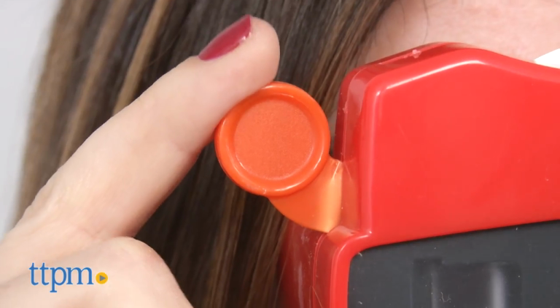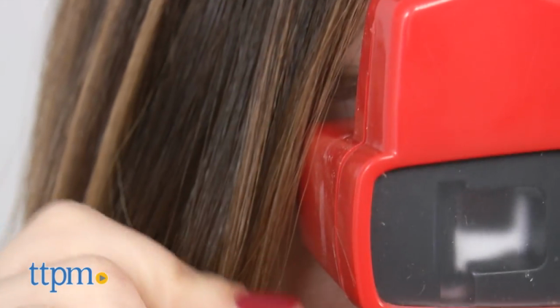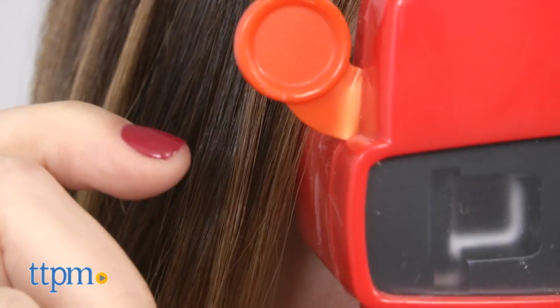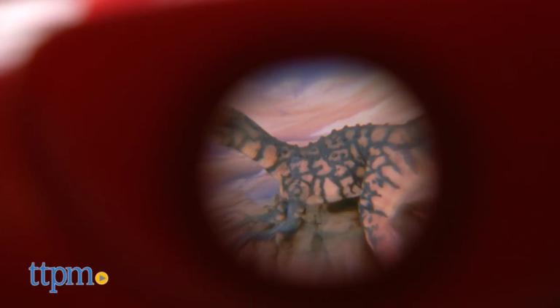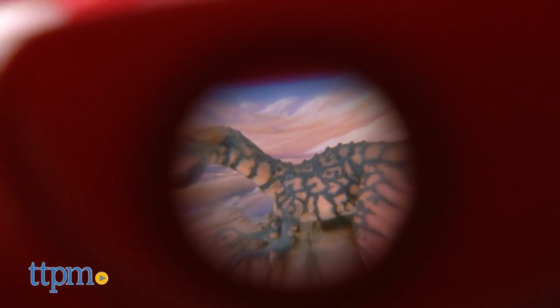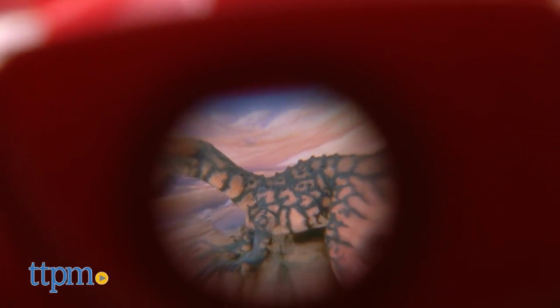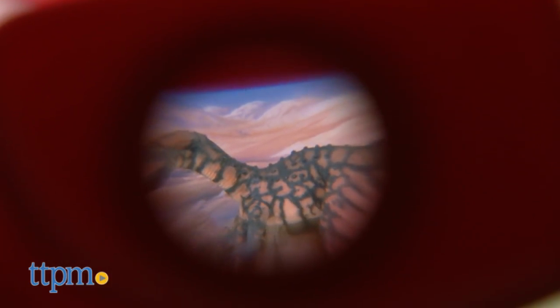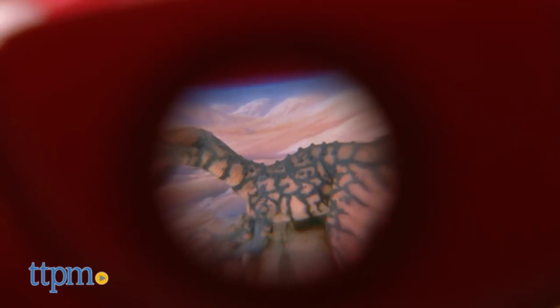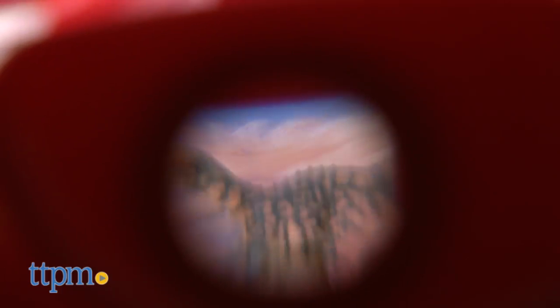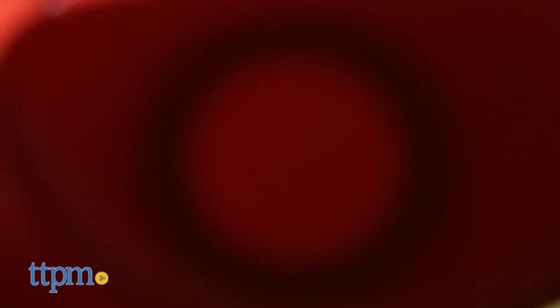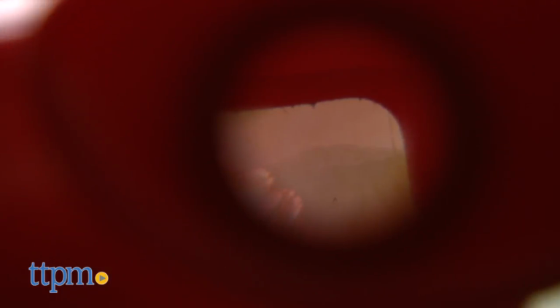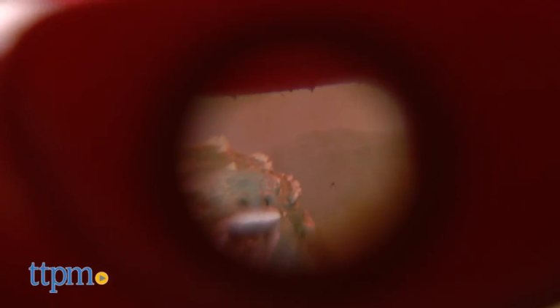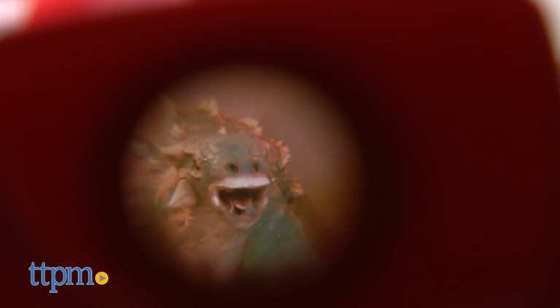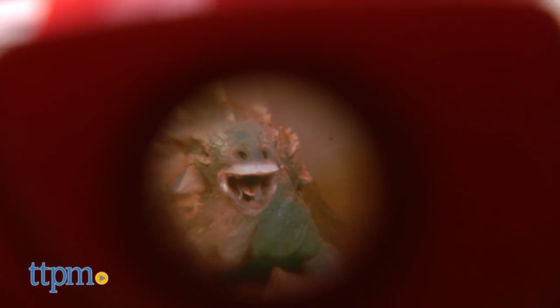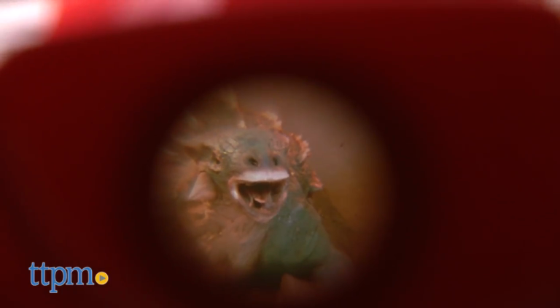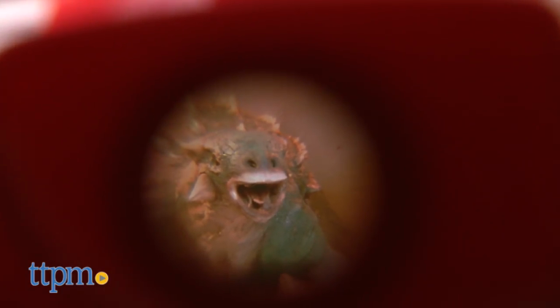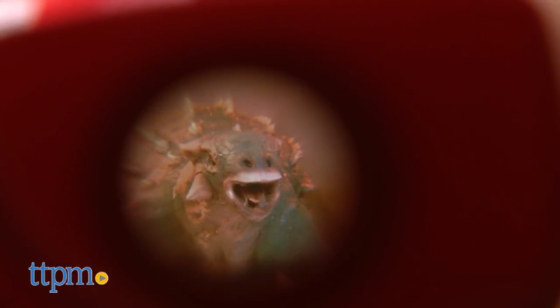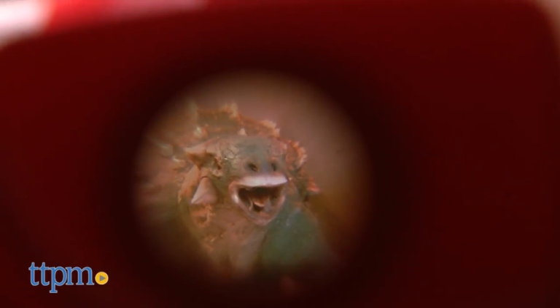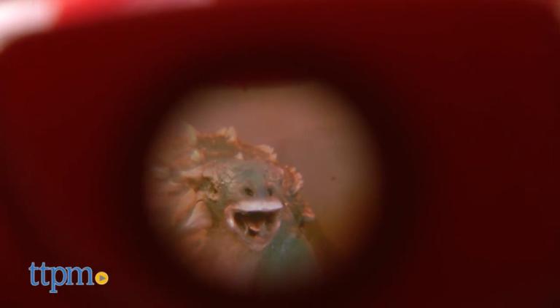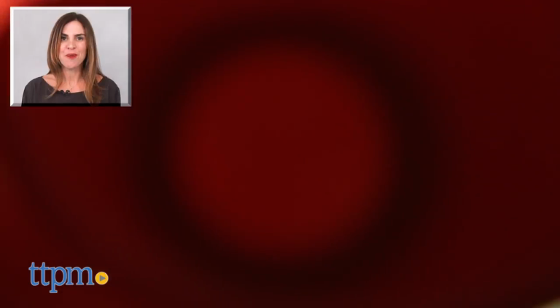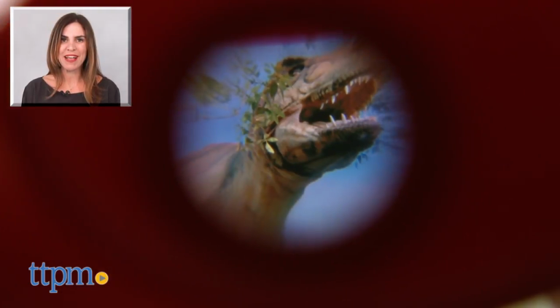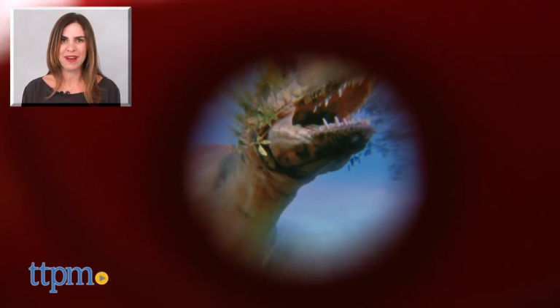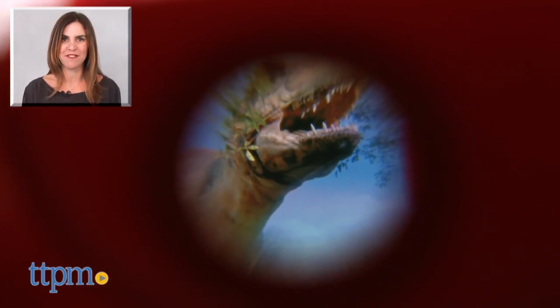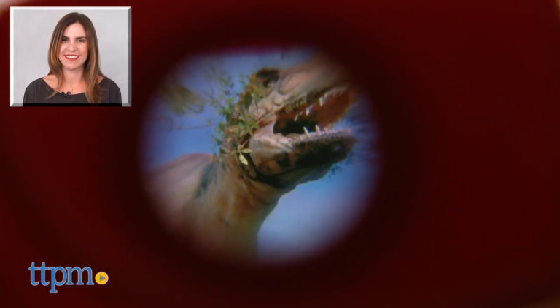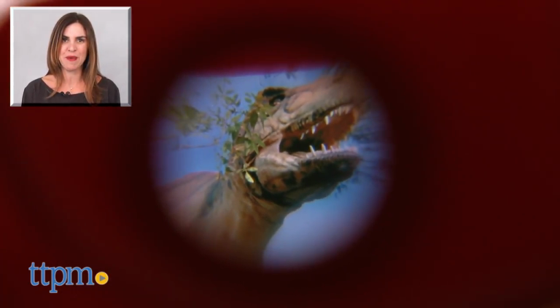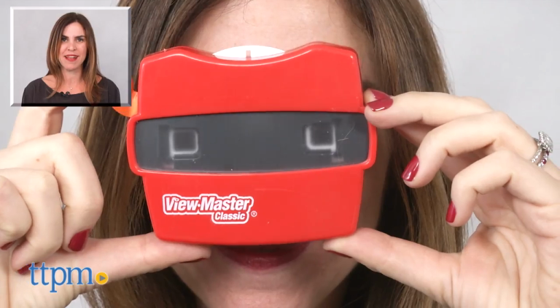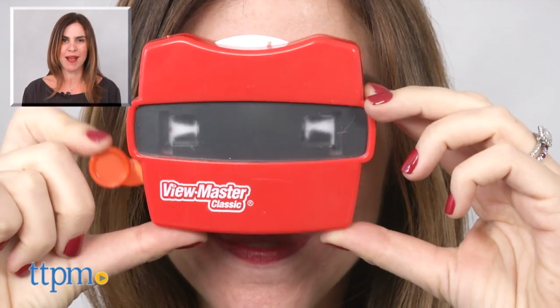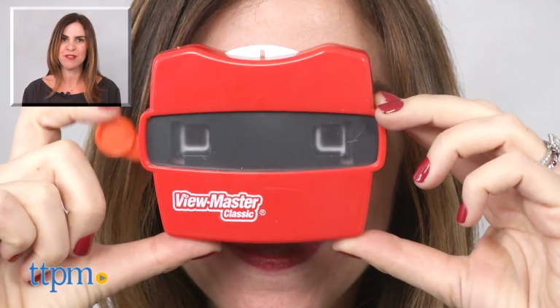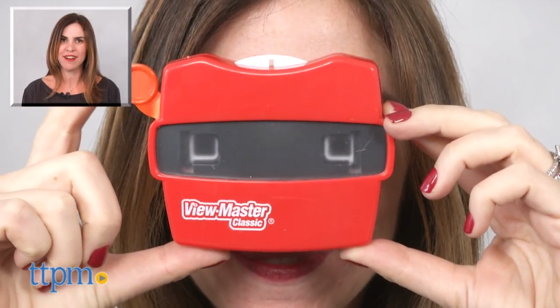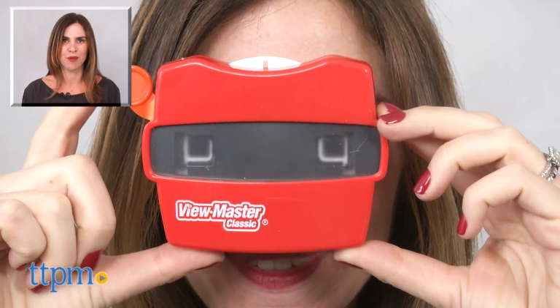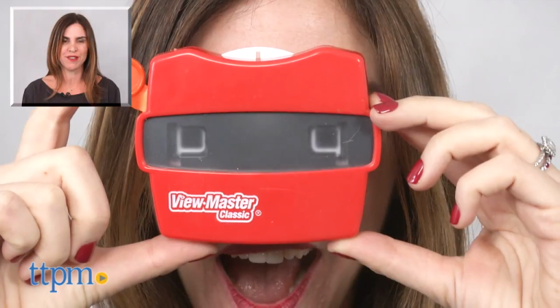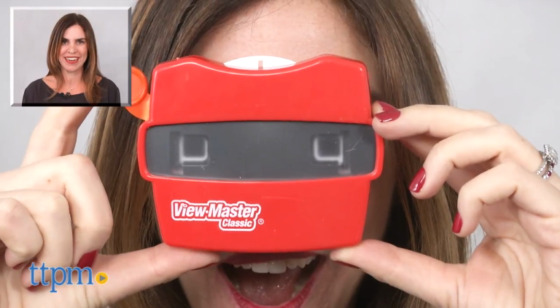This is a great toy for kids who enjoy dinosaurs, offering a fun way to learn about different species. It would also be a fun tool to use in a classroom. For where to buy and current prices, find us at TTPM and subscribe to our YouTube channels for more reviews every day.